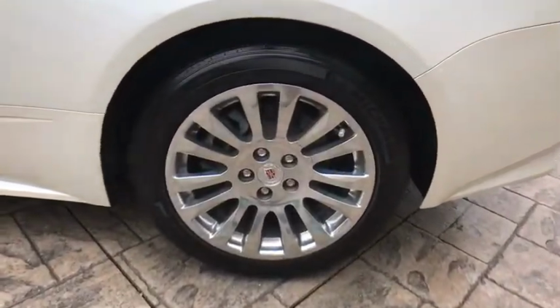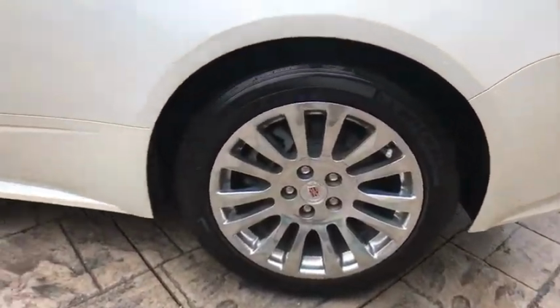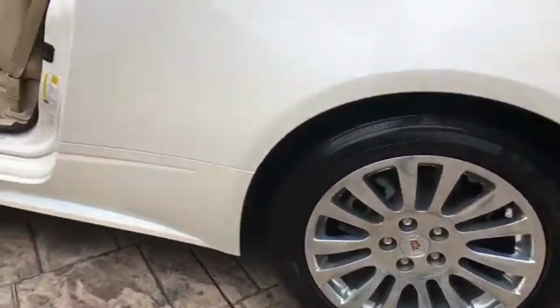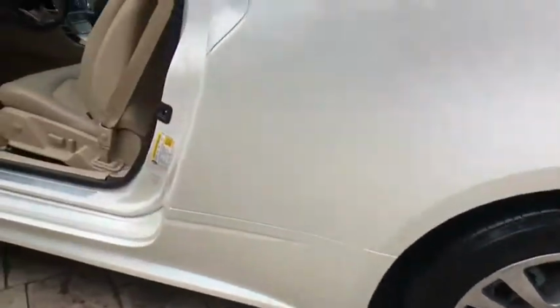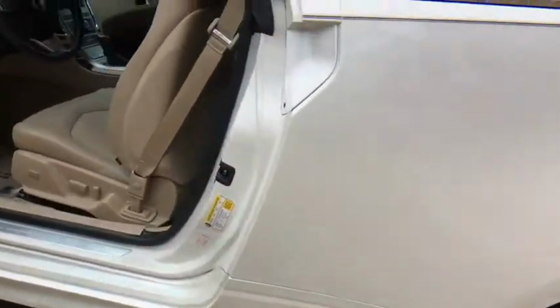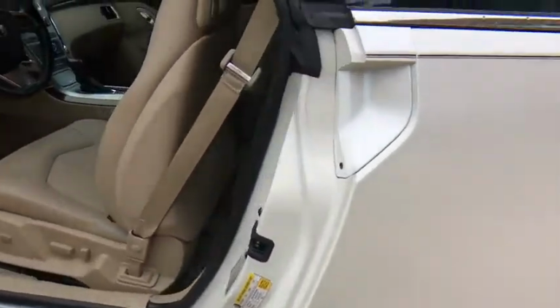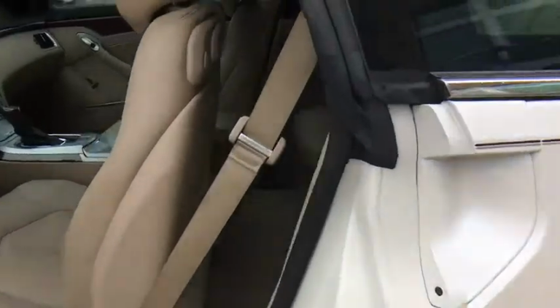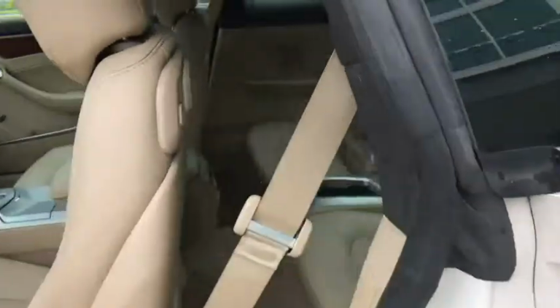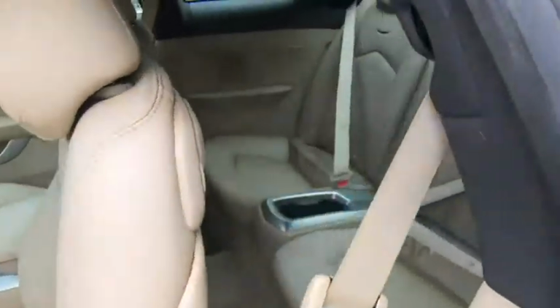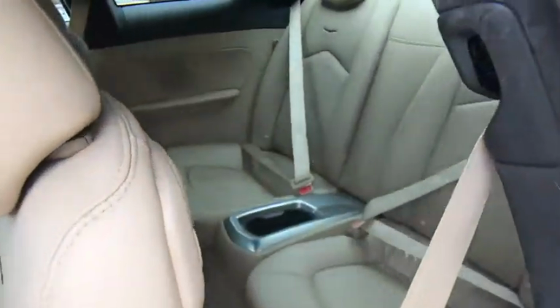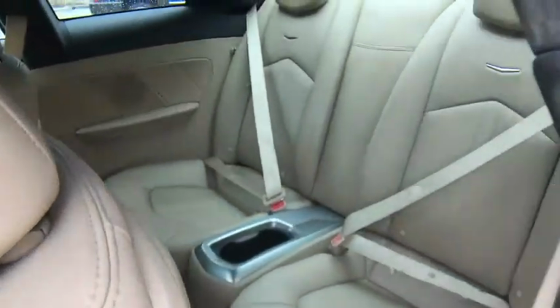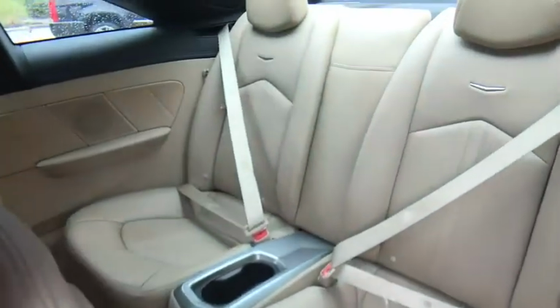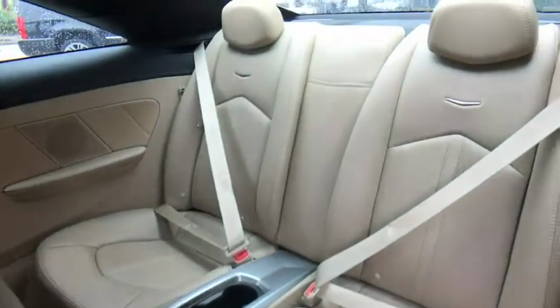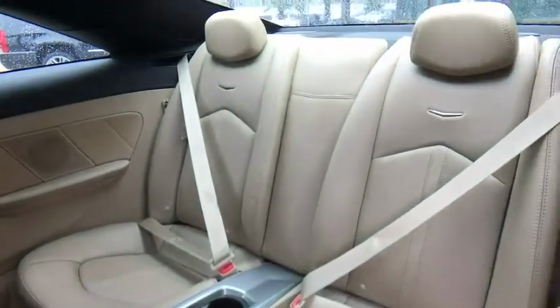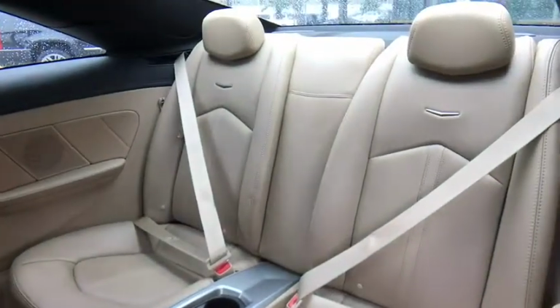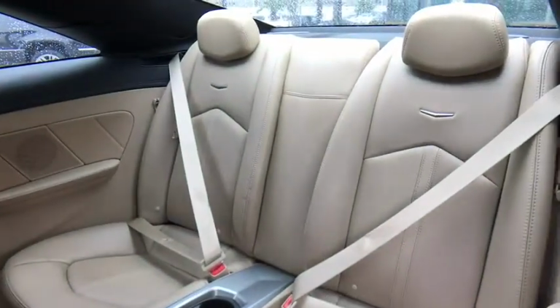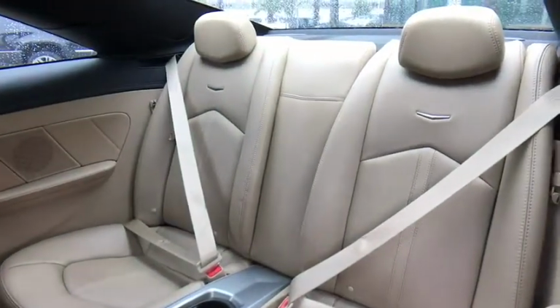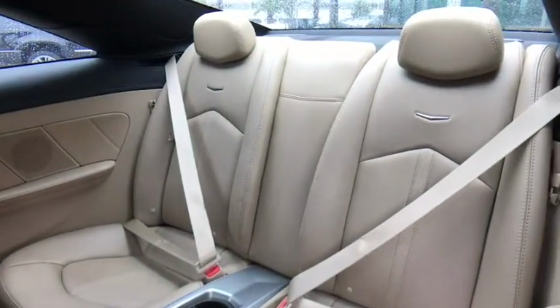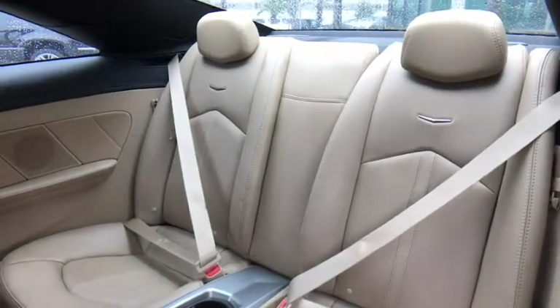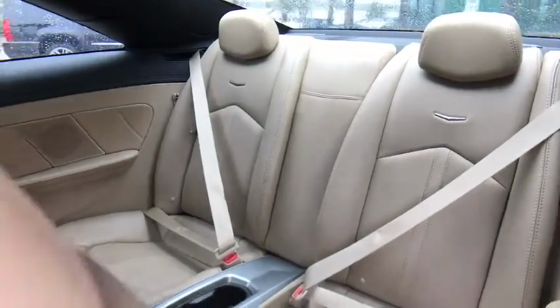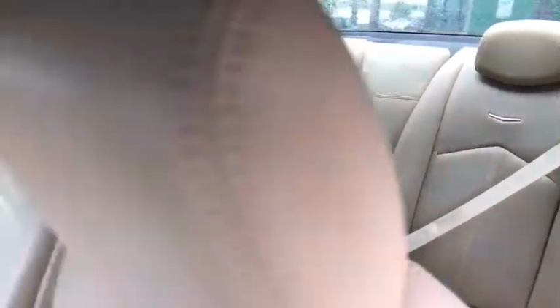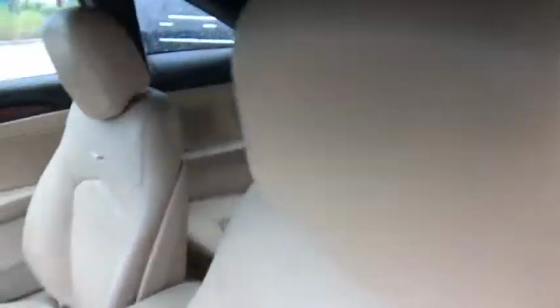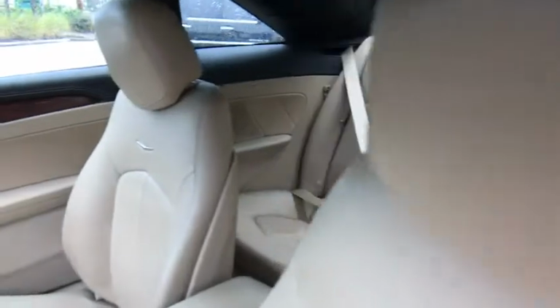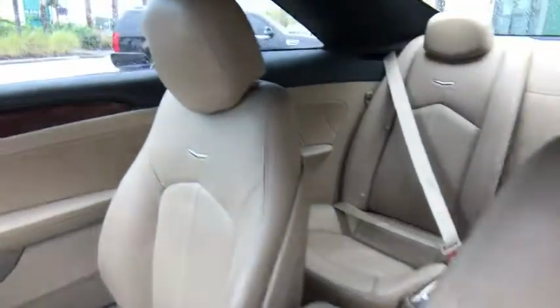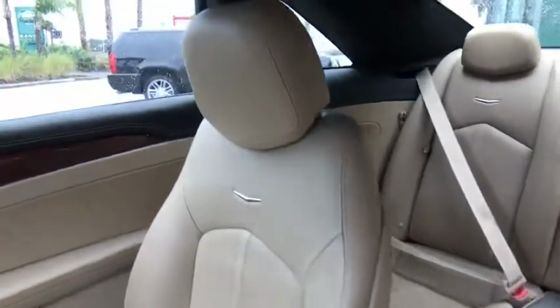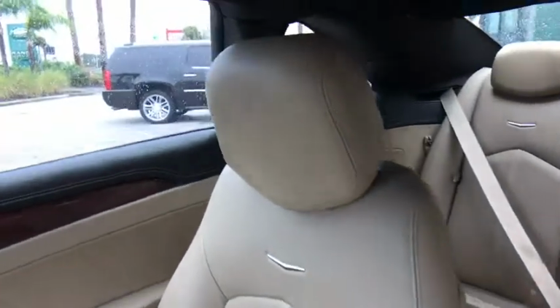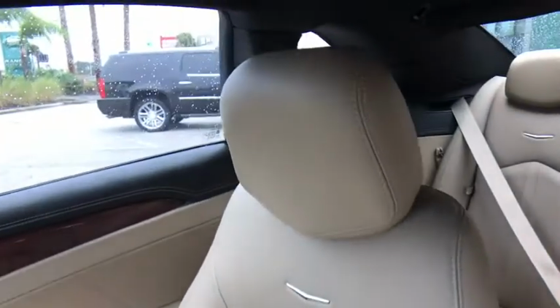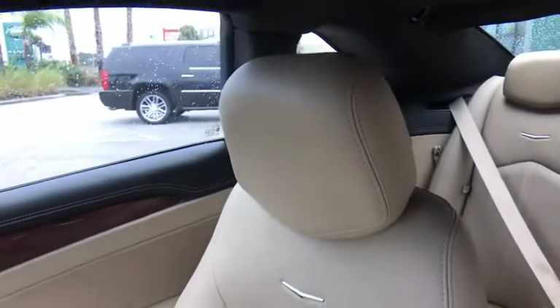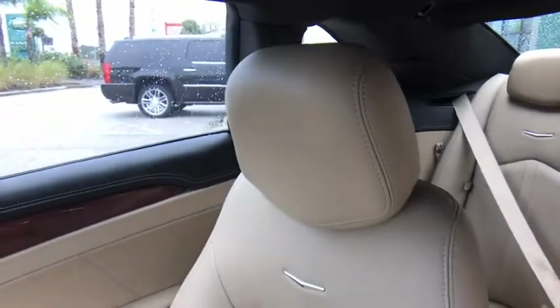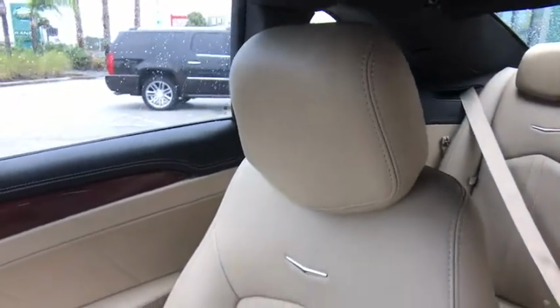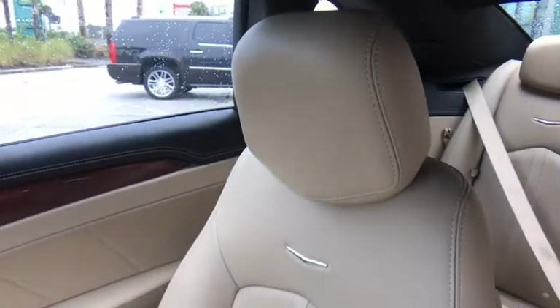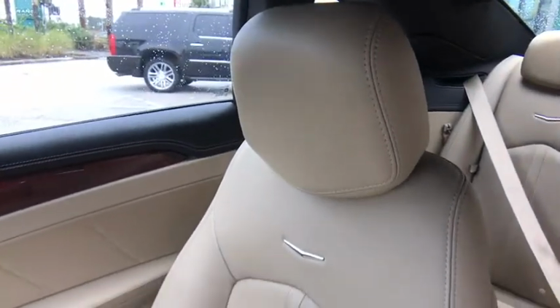Bluetooth, power steering, adjustable steering wheel, cruise control, keyless start, hard disk drive media storage, auto-dimming rearview mirror, aluminum wheels, floor mats.